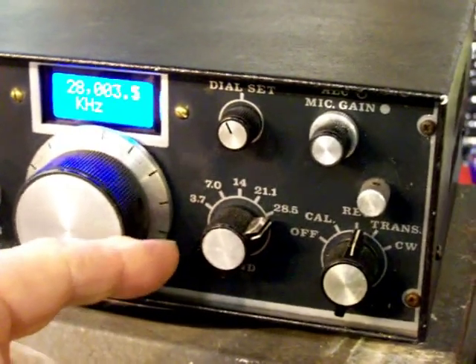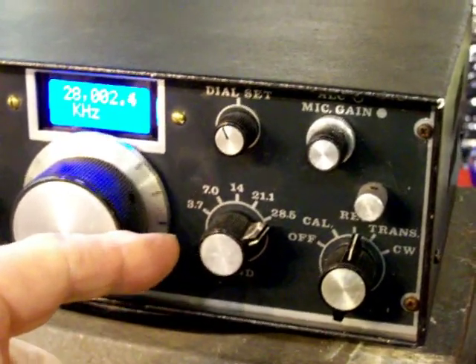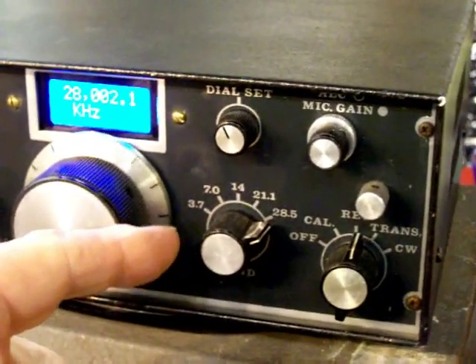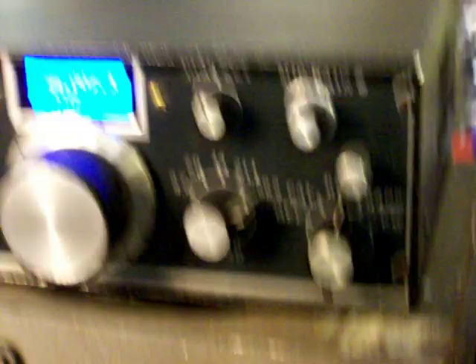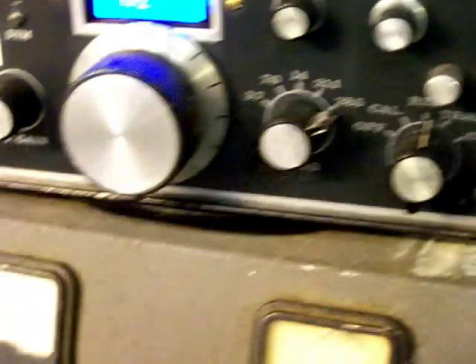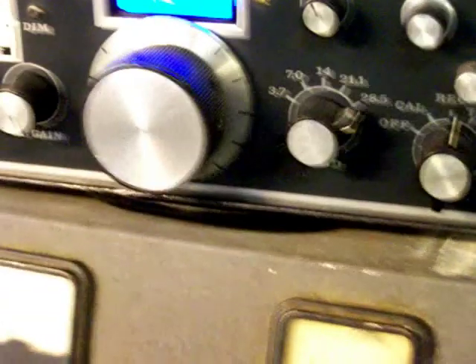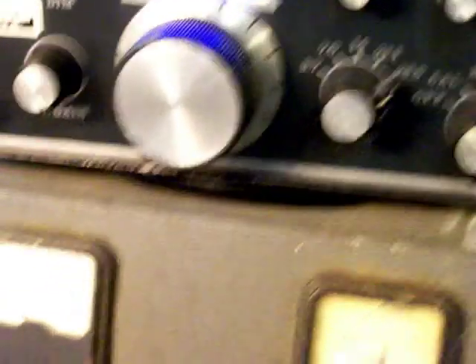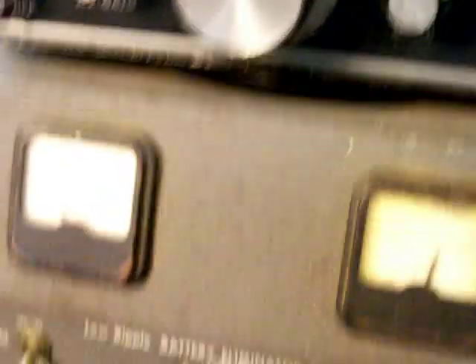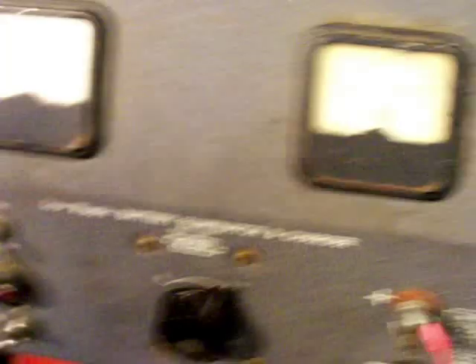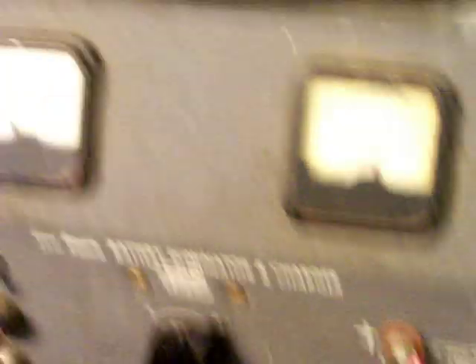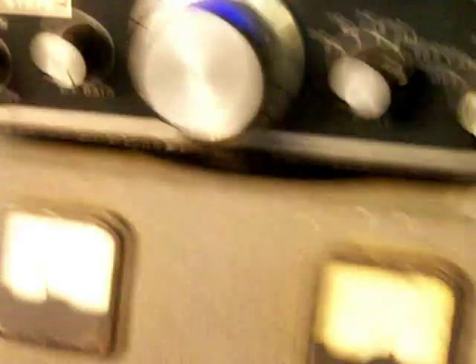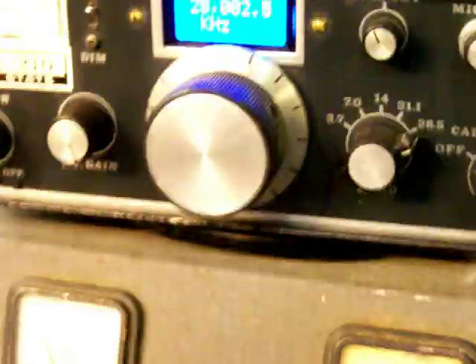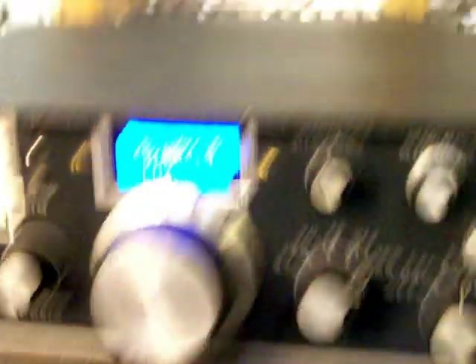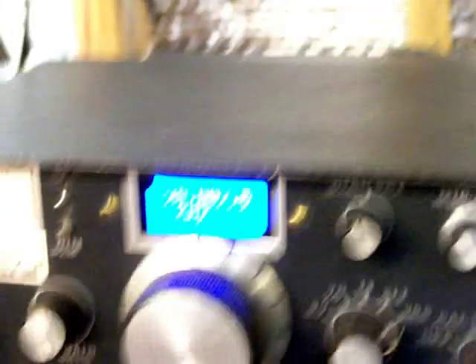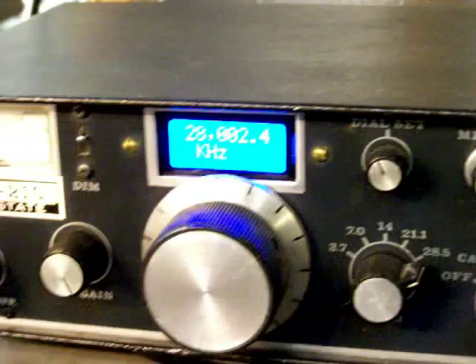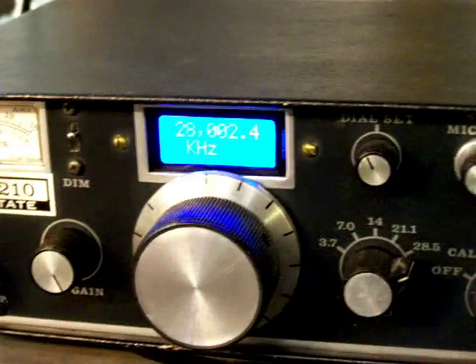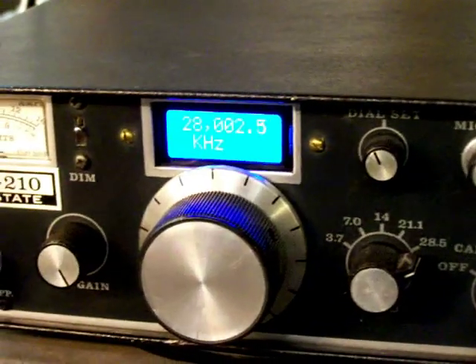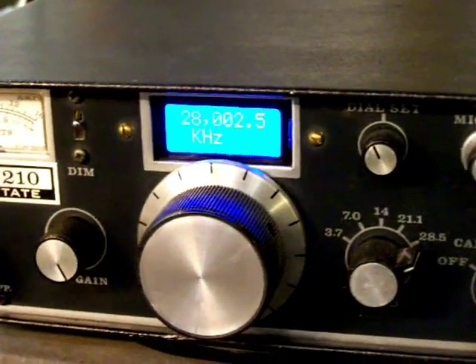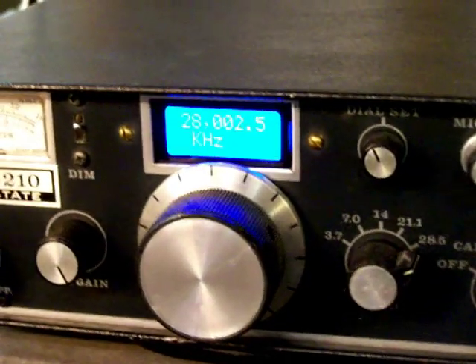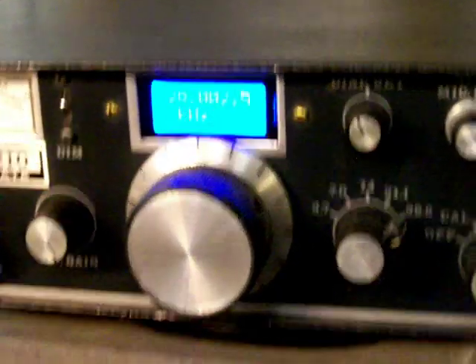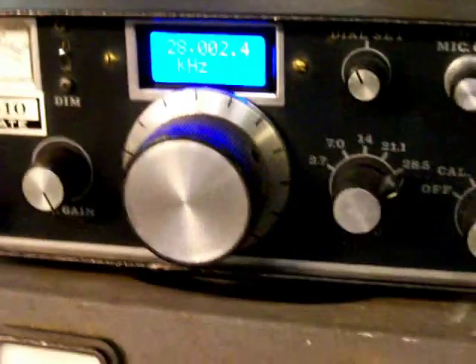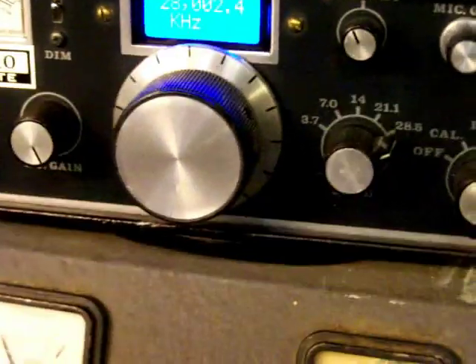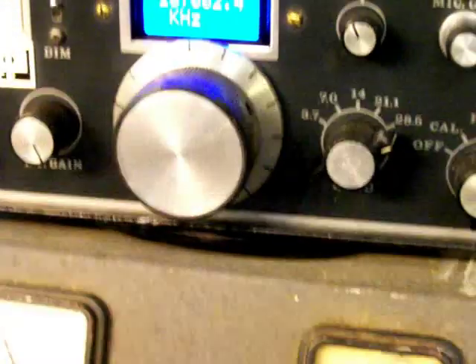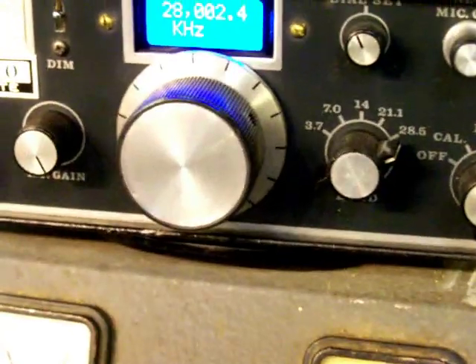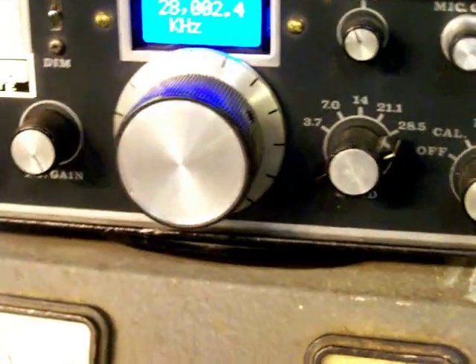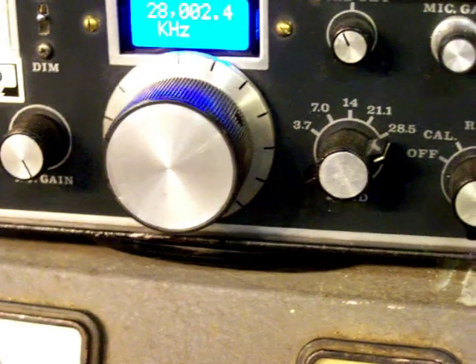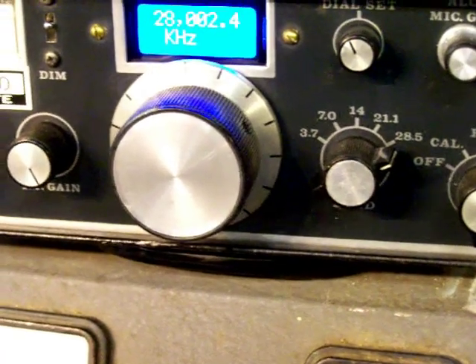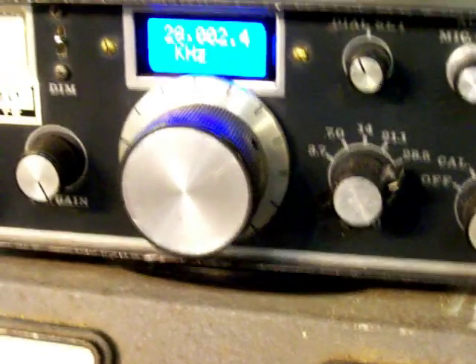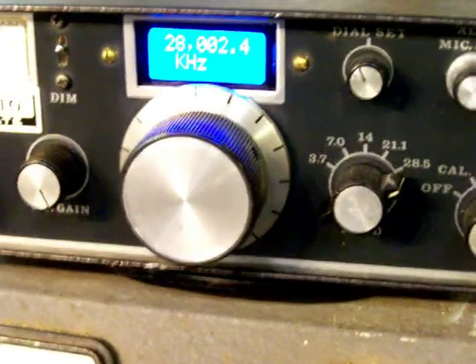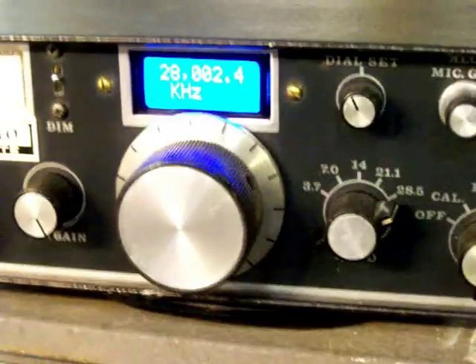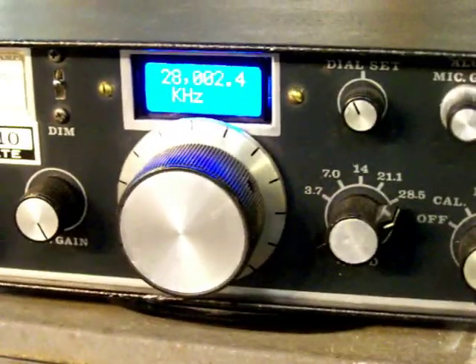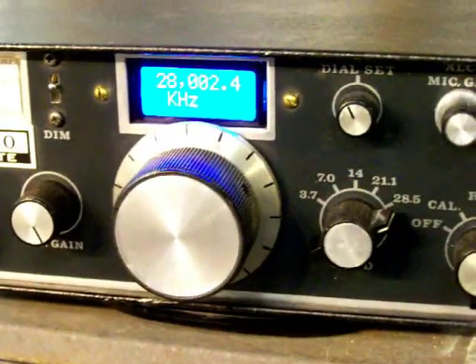There's 28. It goes up to 29 megs as well, but I'm not going to crank it up that far. So that's about the size of it right there.